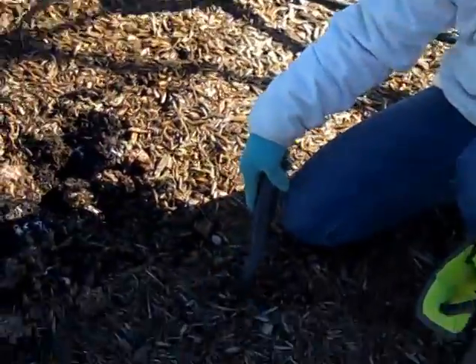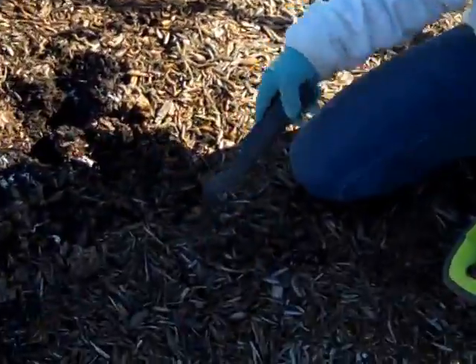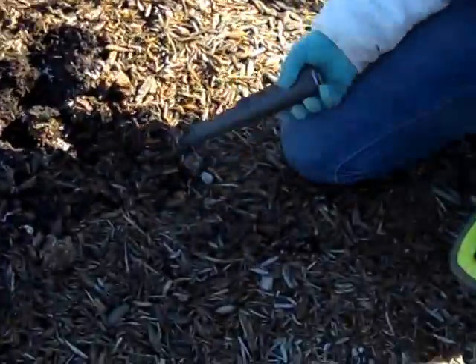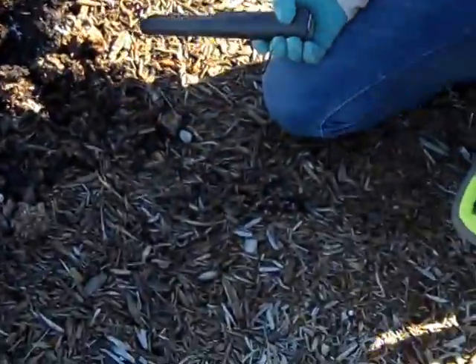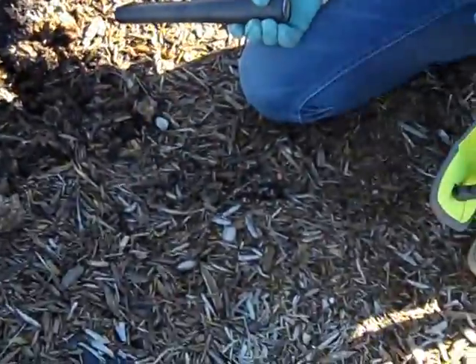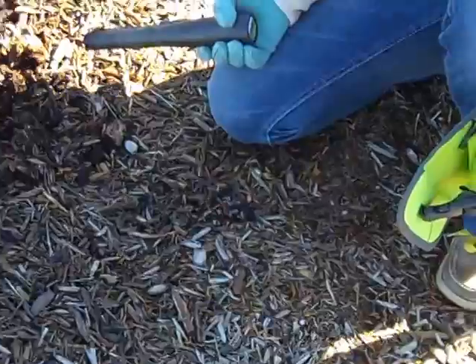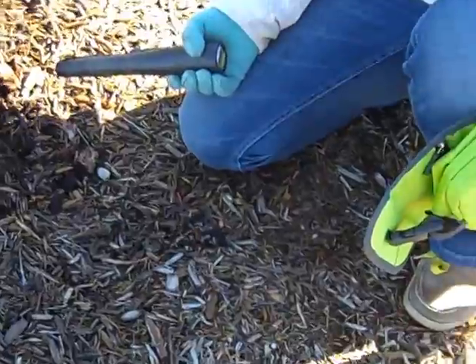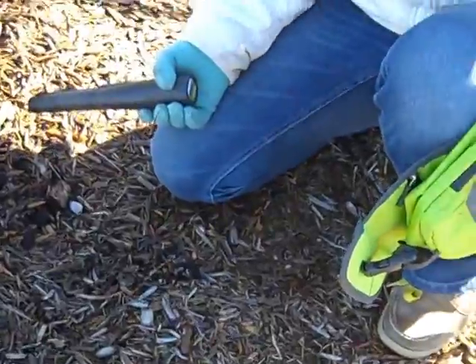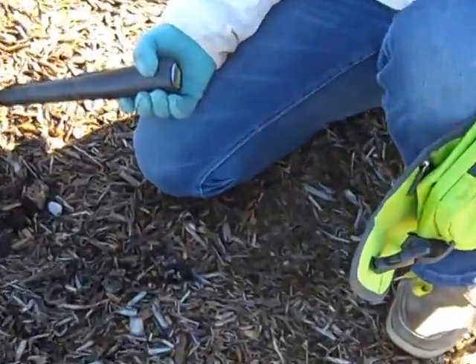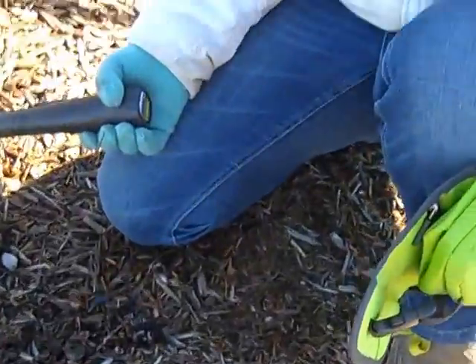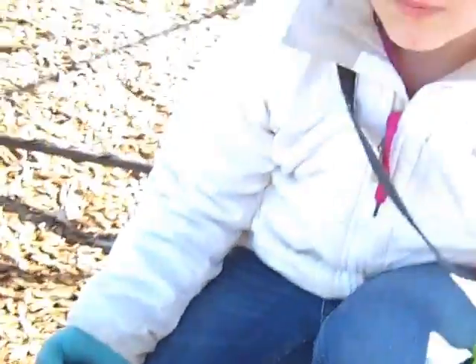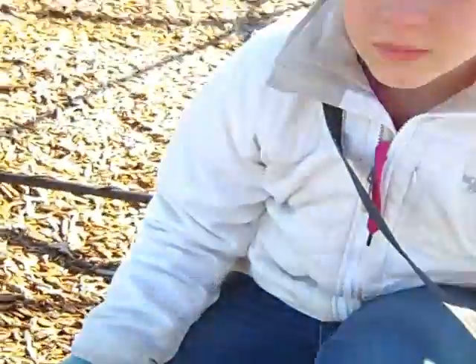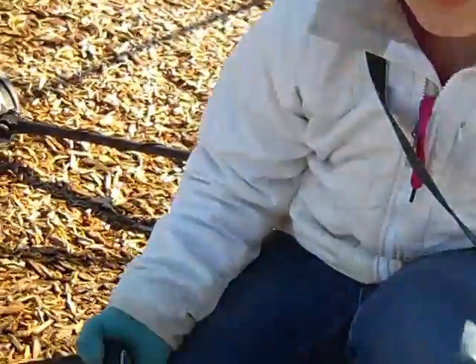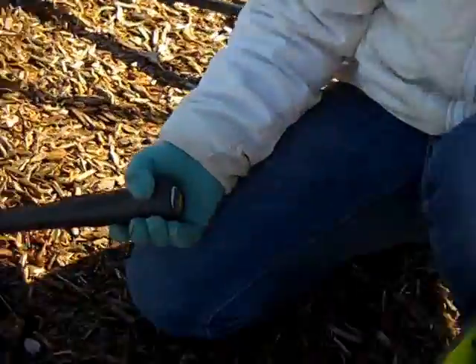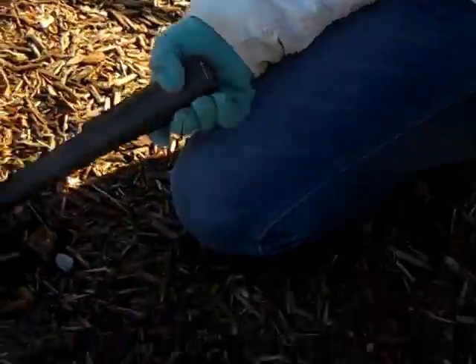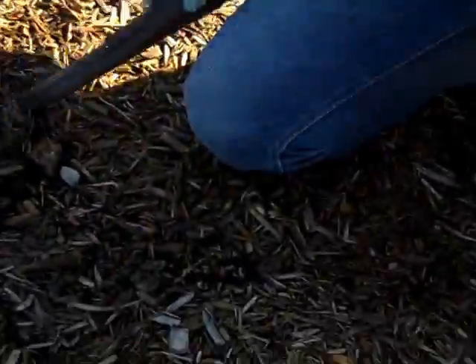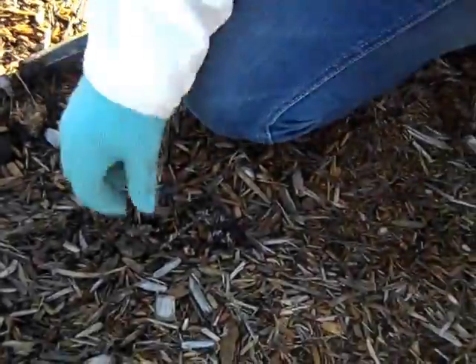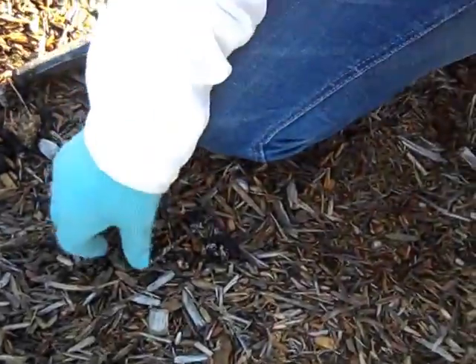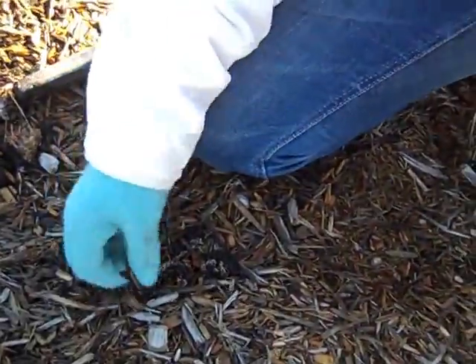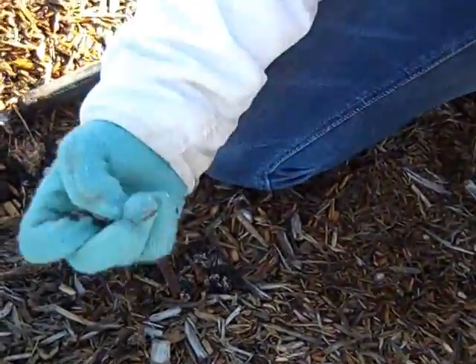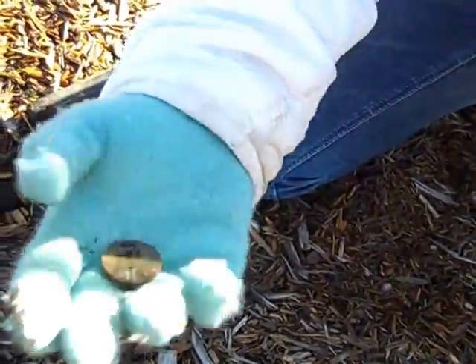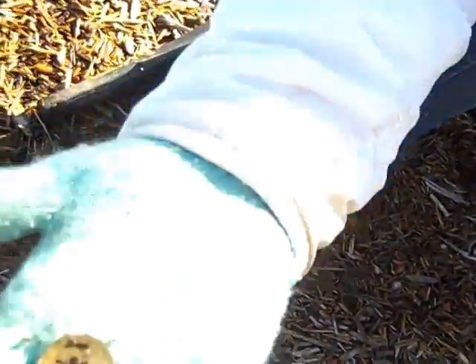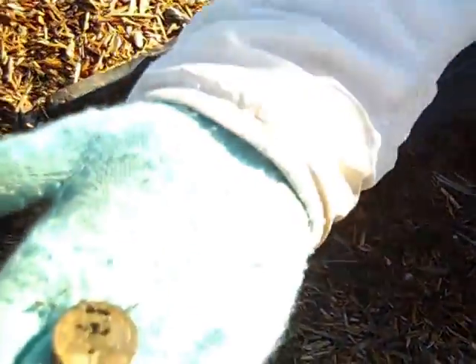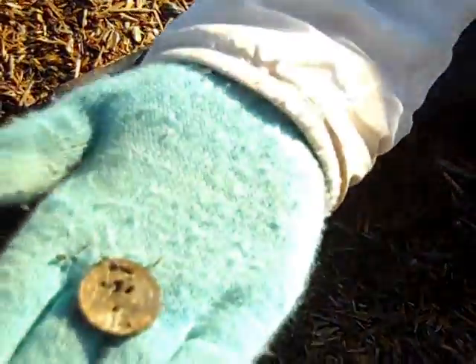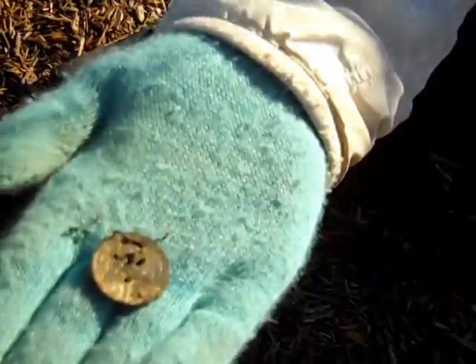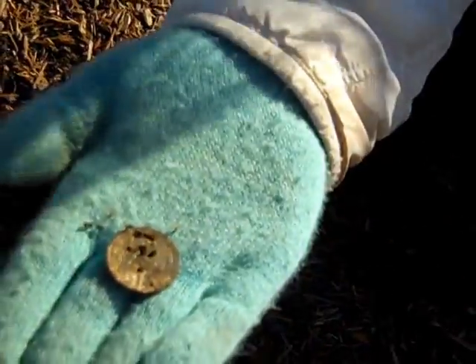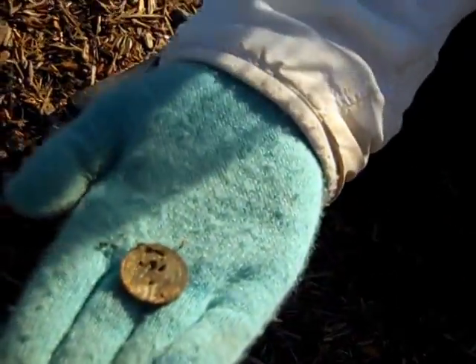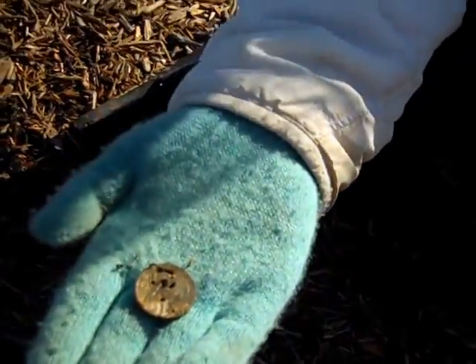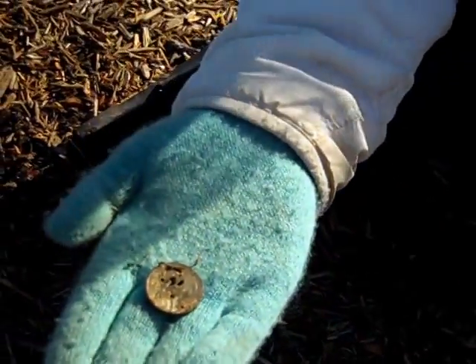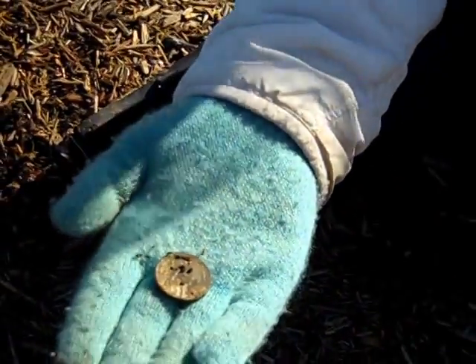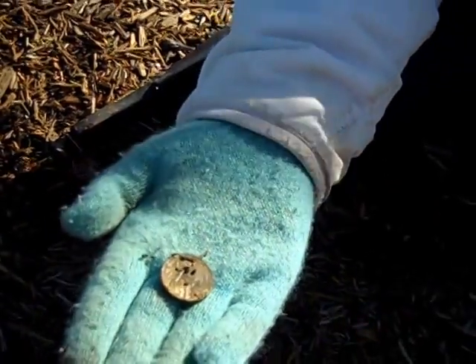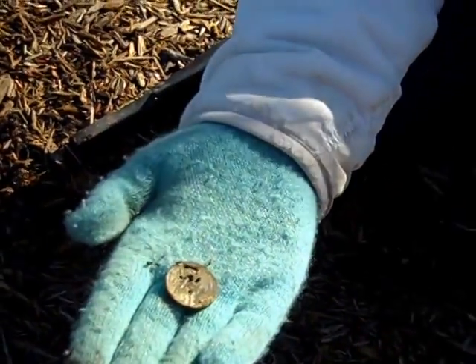Alright, she's found a quarter. Pick that up. We're well on our way.